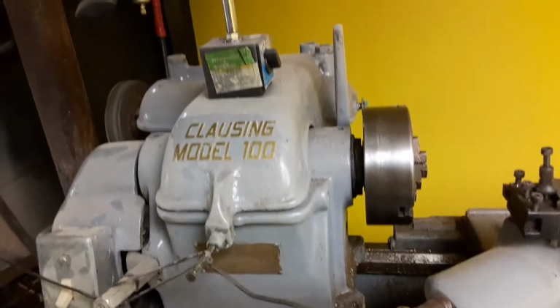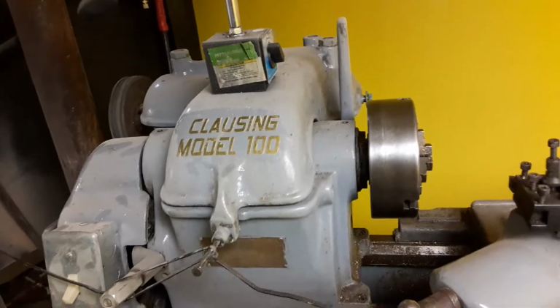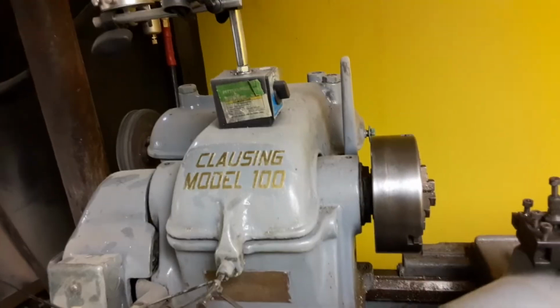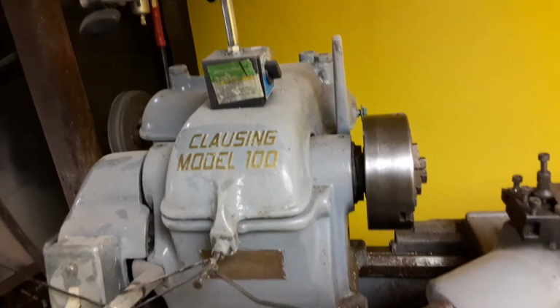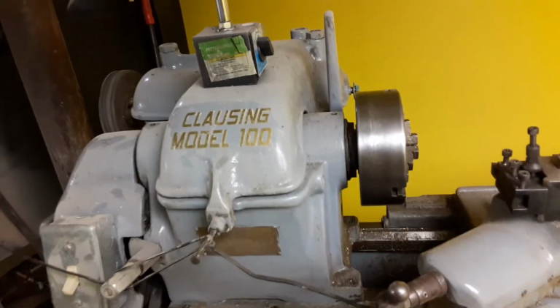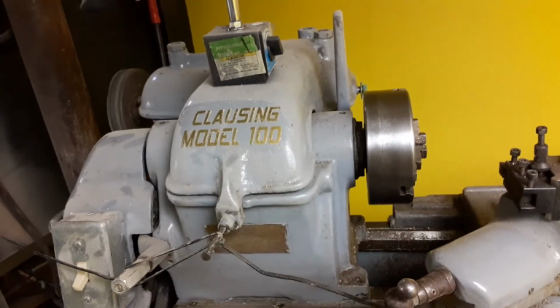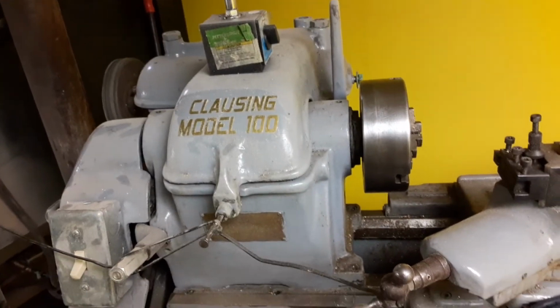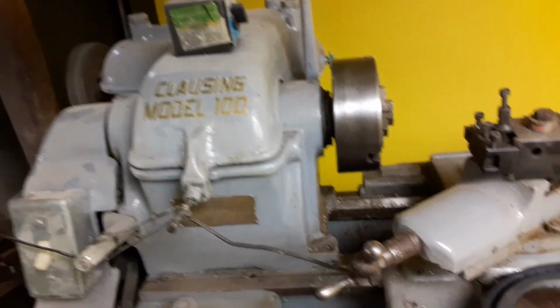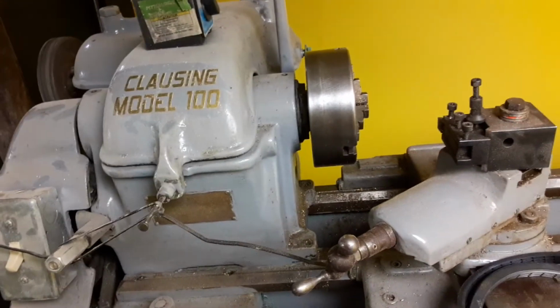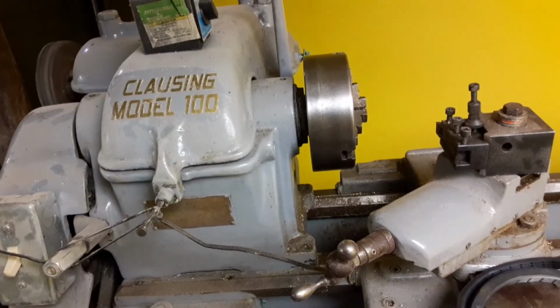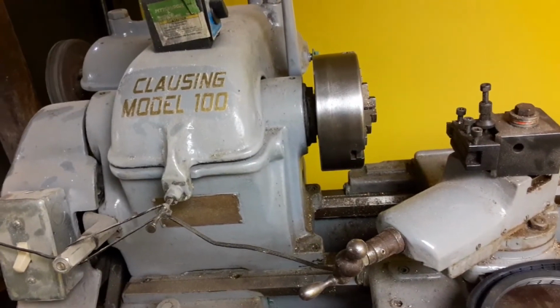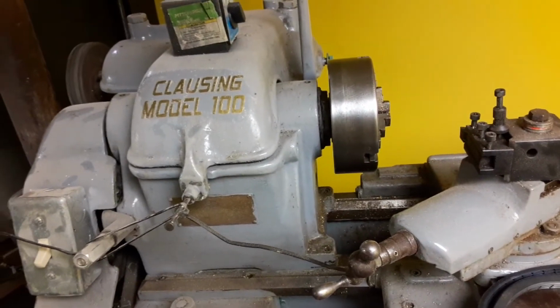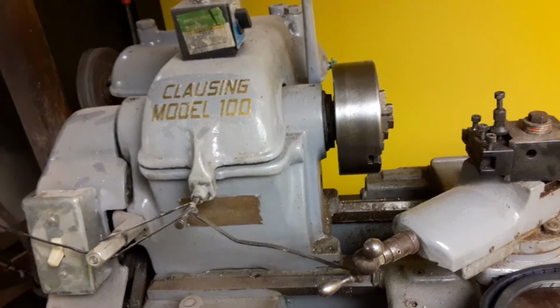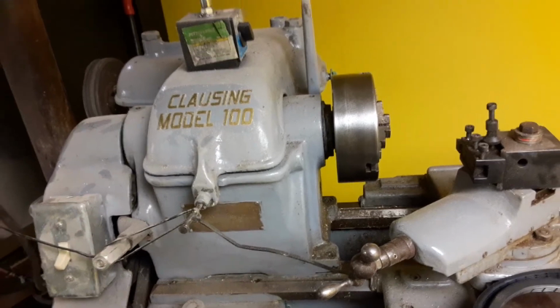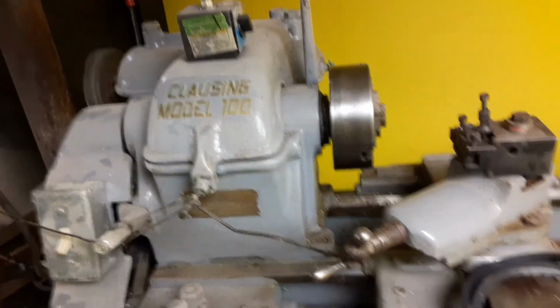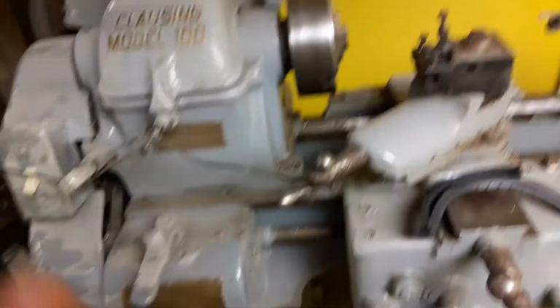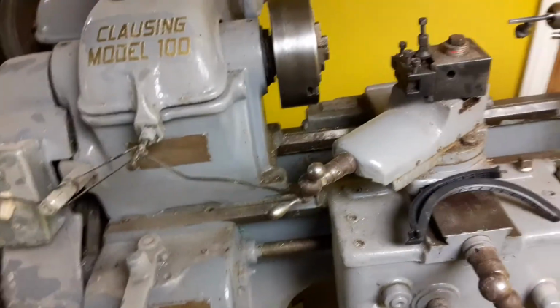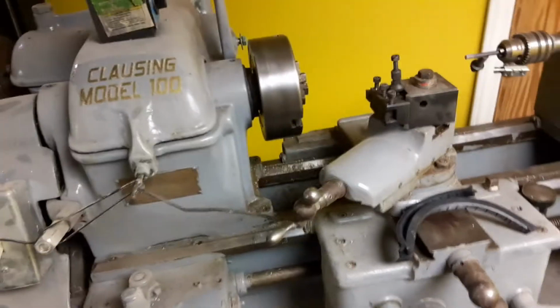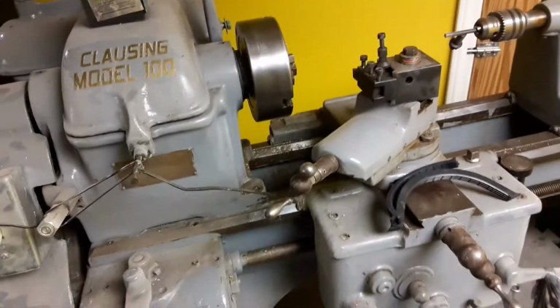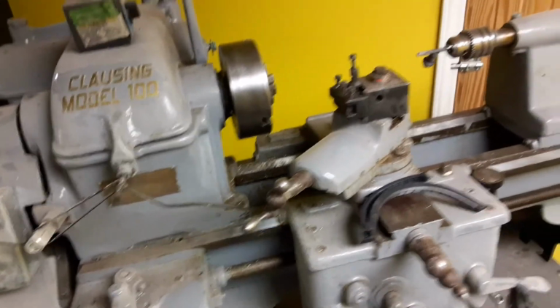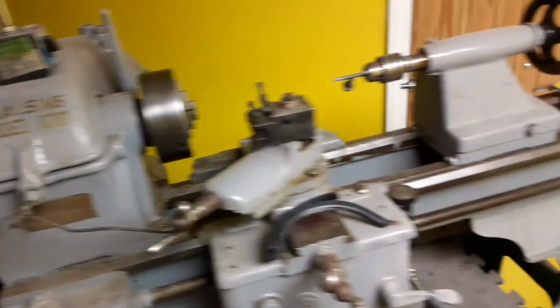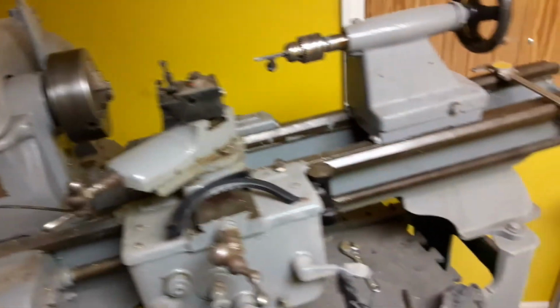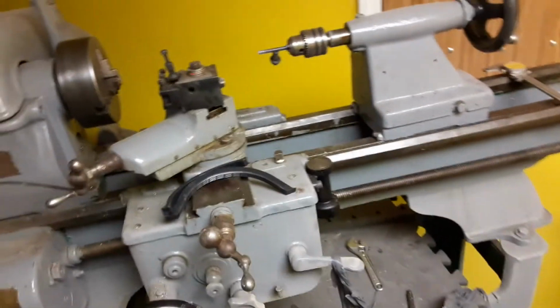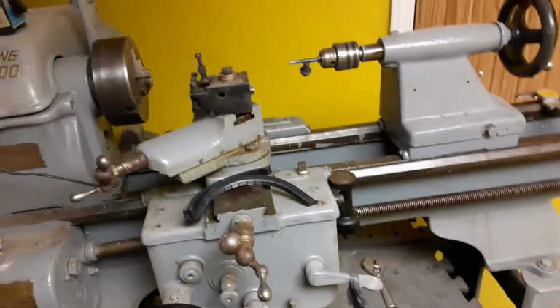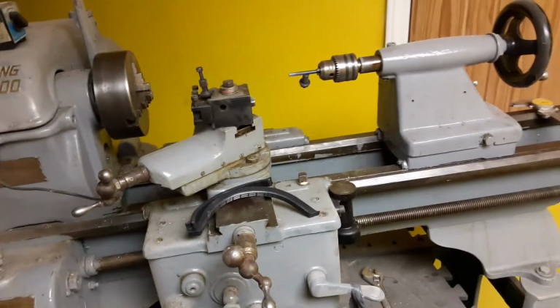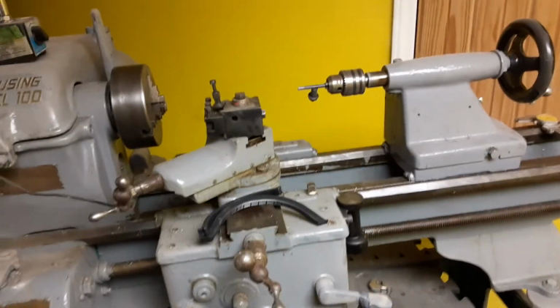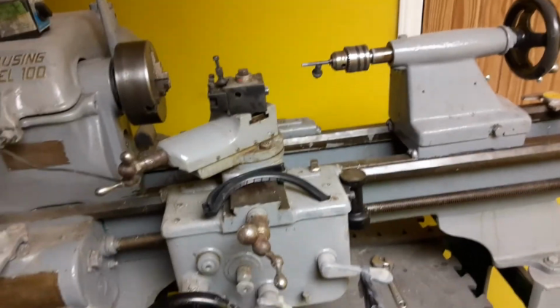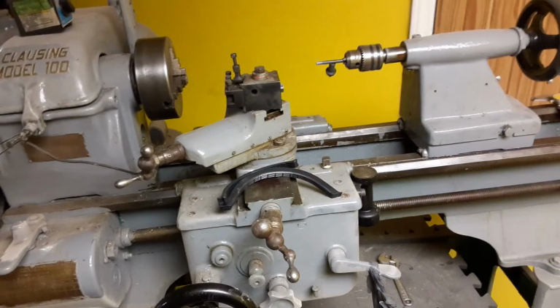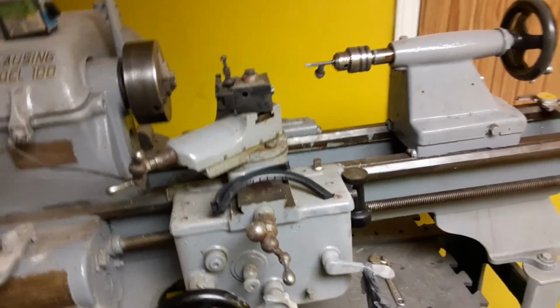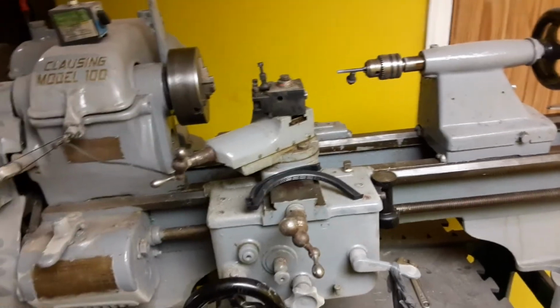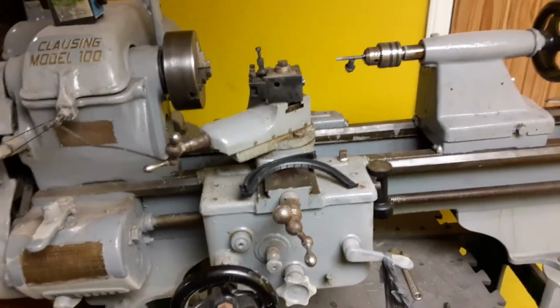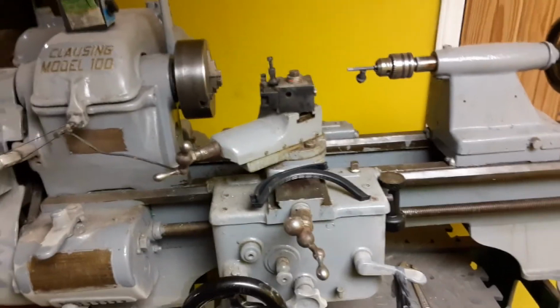We'll just call this a lathe video, not a shop tour video of my basement yet. Hope y'all like it.